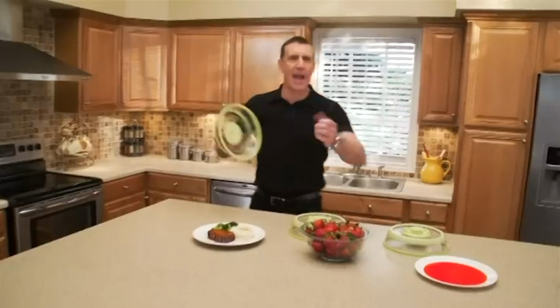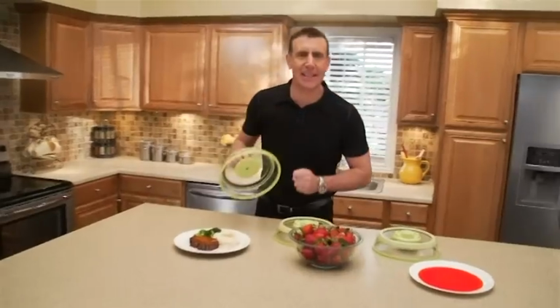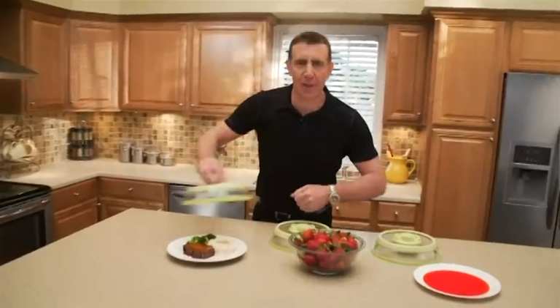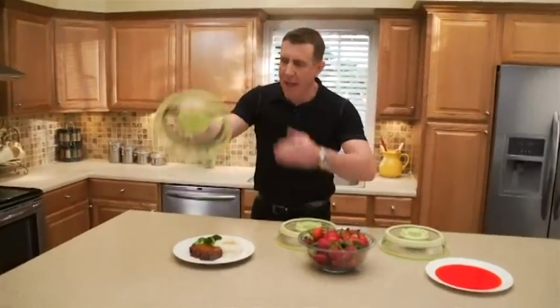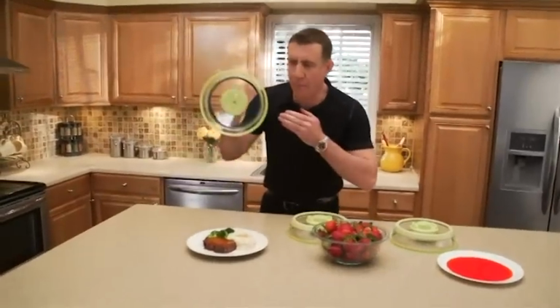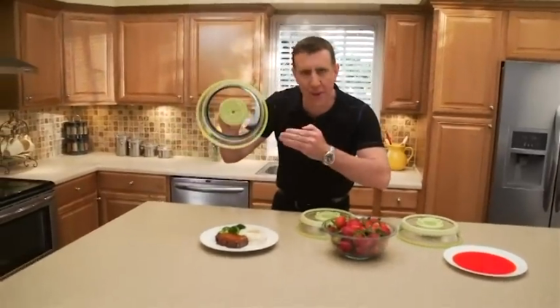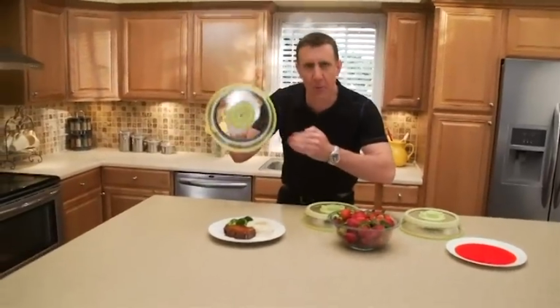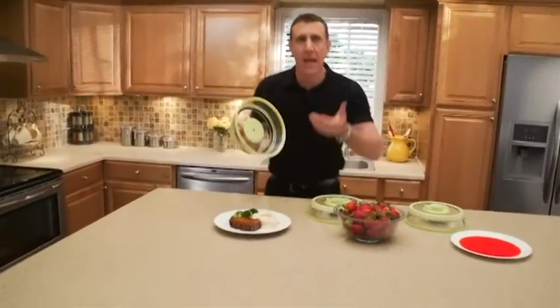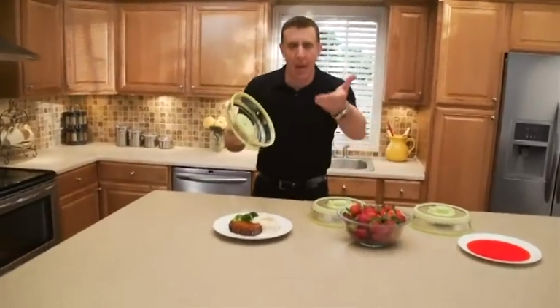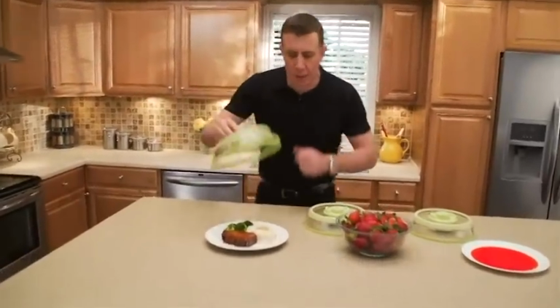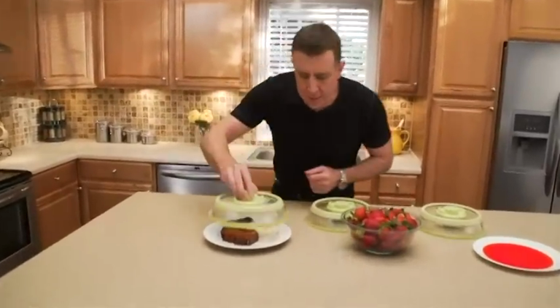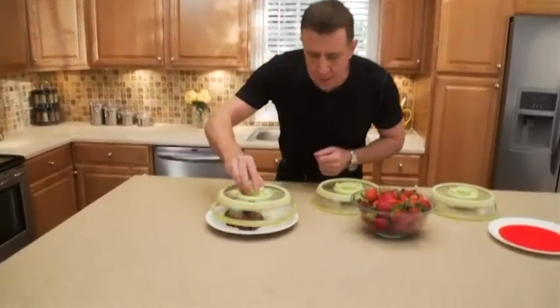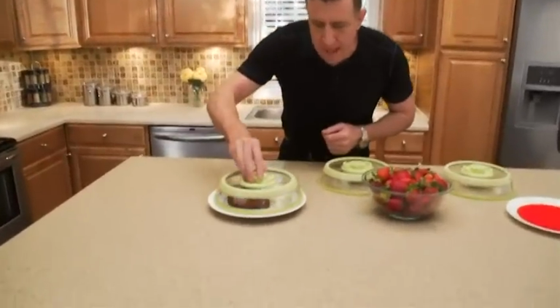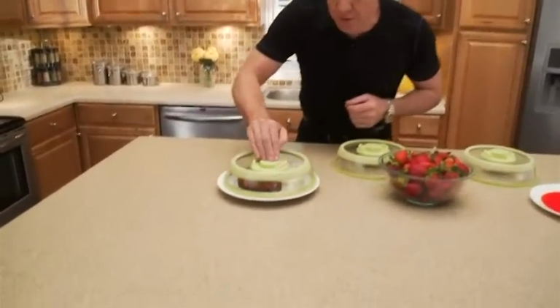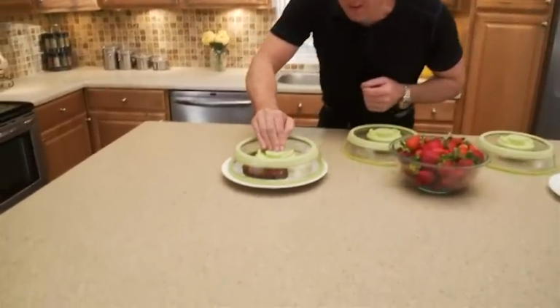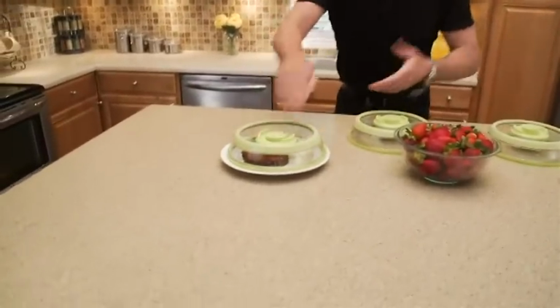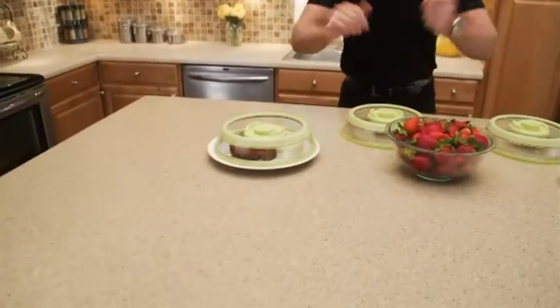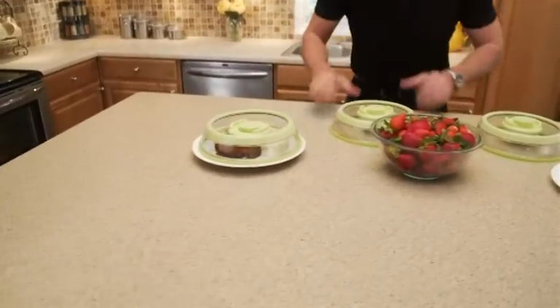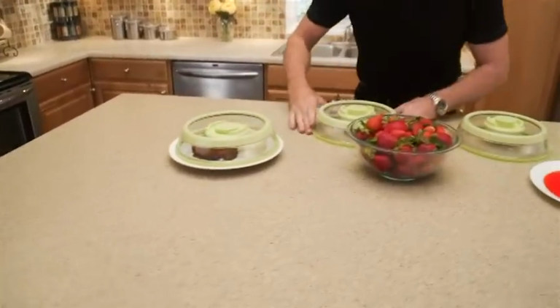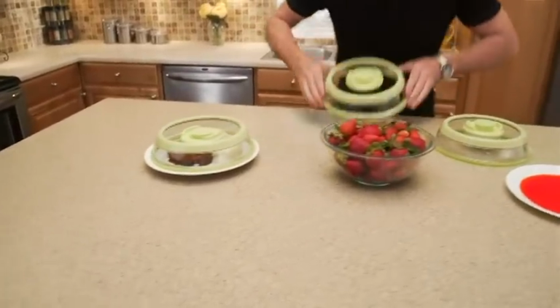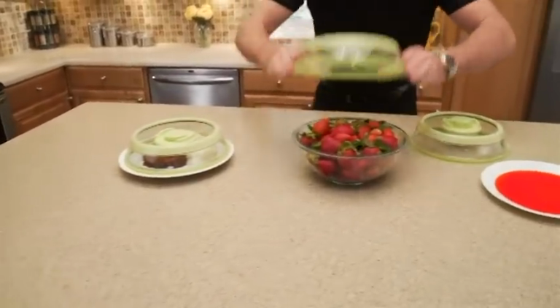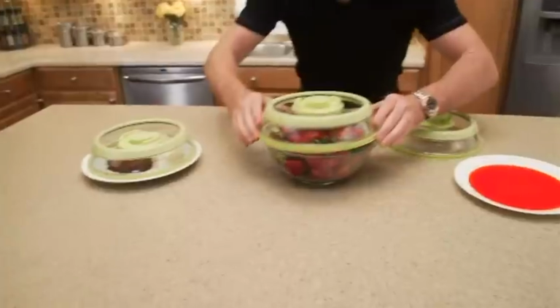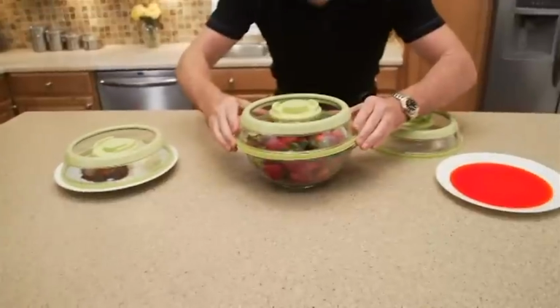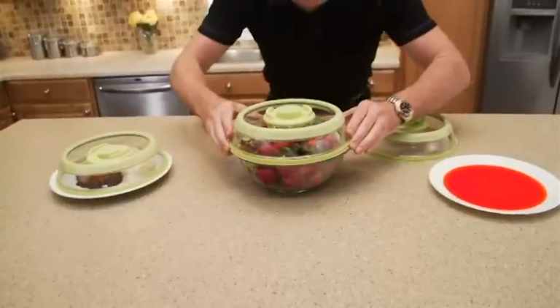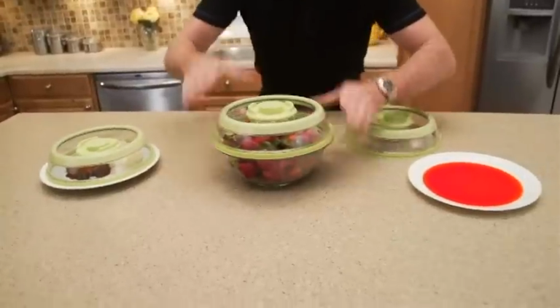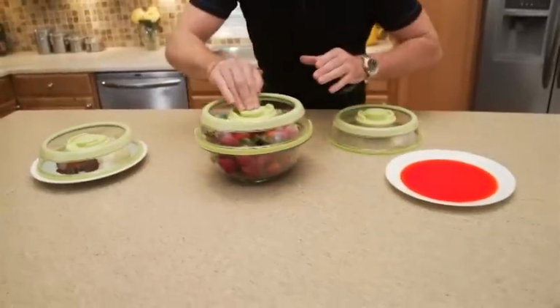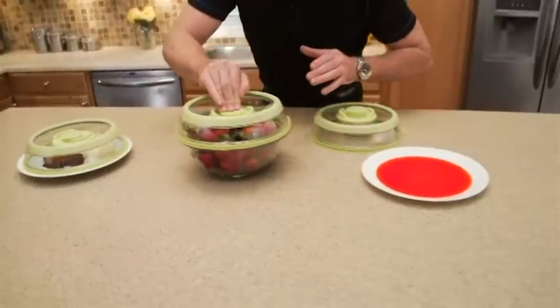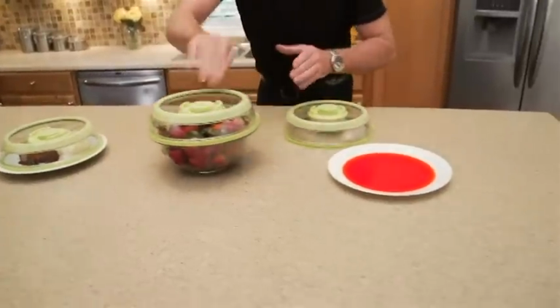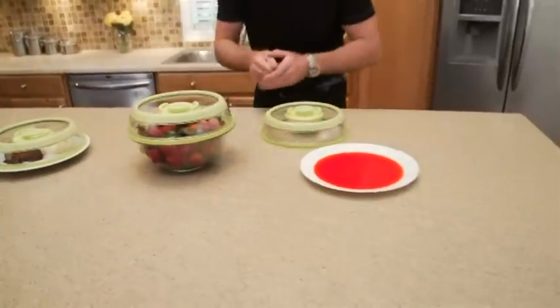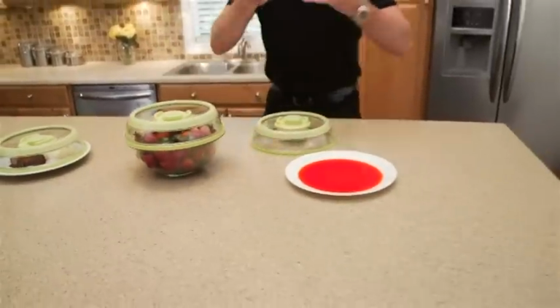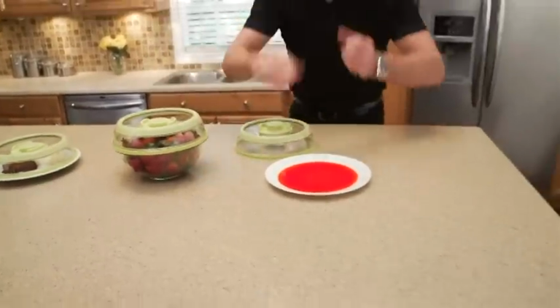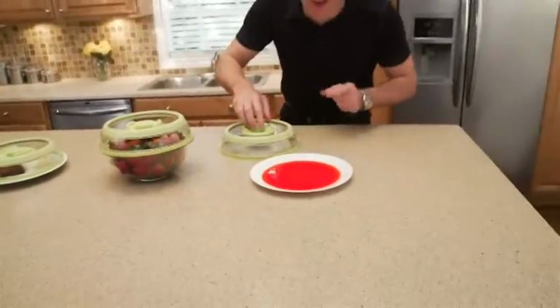Hi, Anthony Sullivan here for Press Stone. Now you can instantly vacuum seal any dish, bowl, or plate so all your food stays fresh and tastes great.